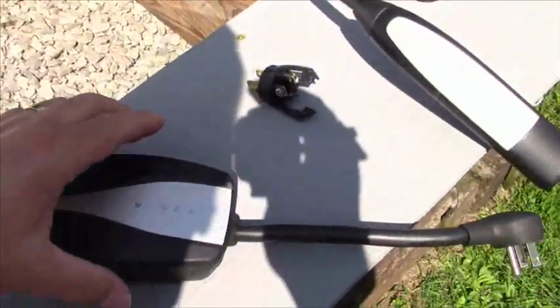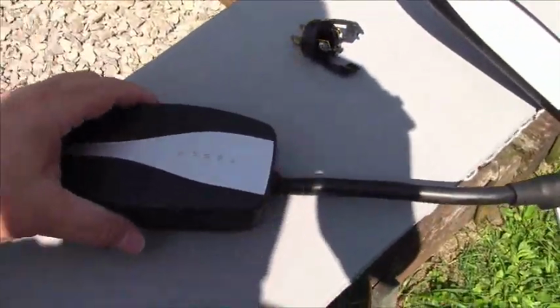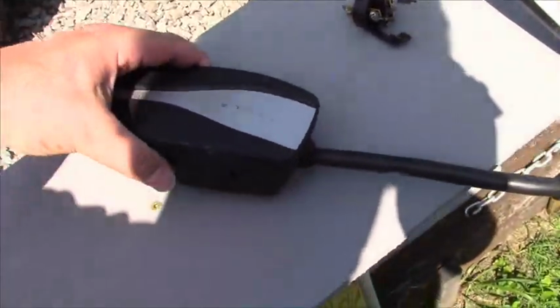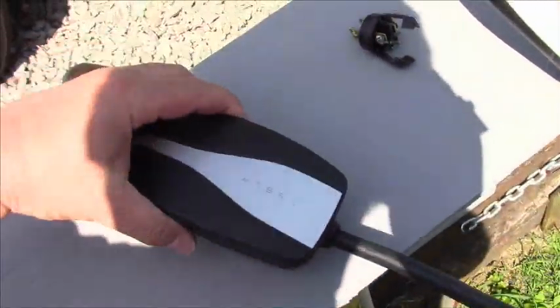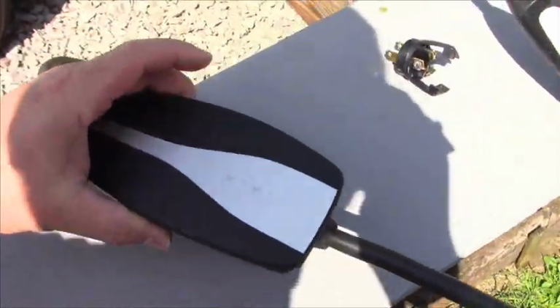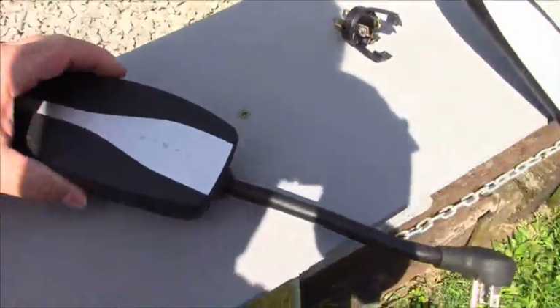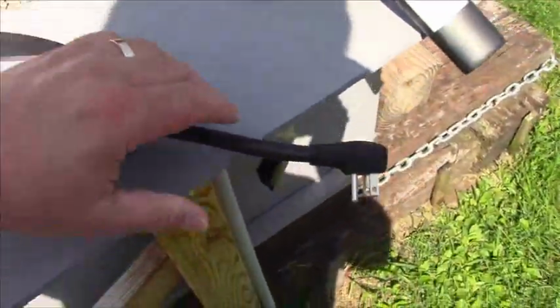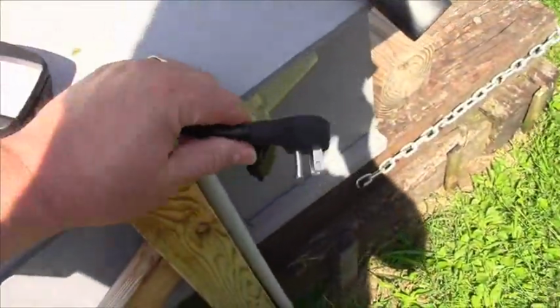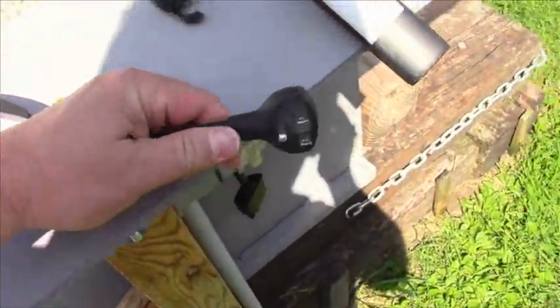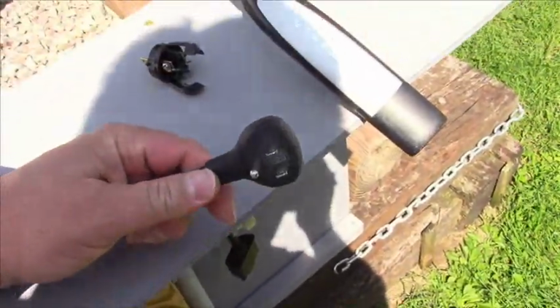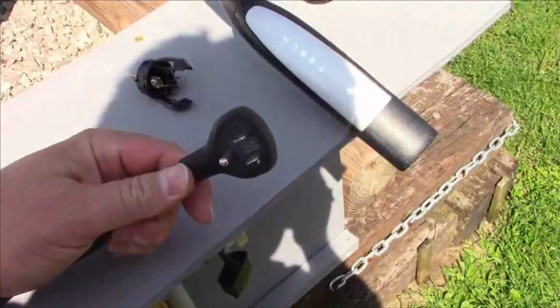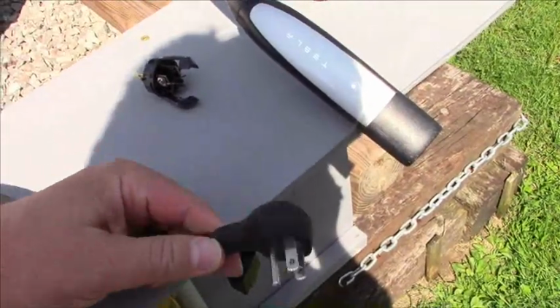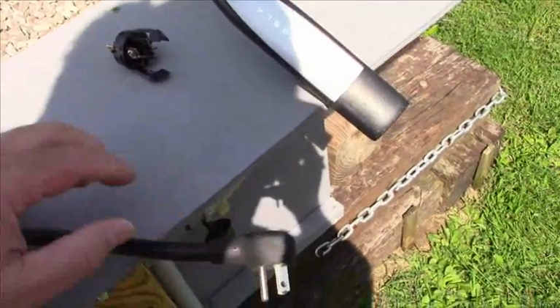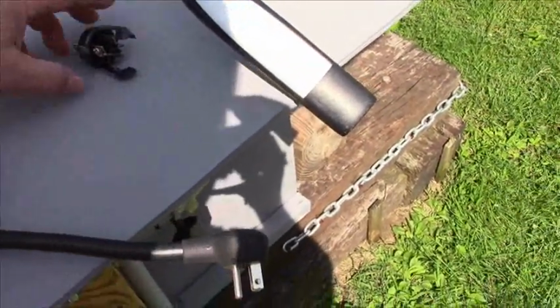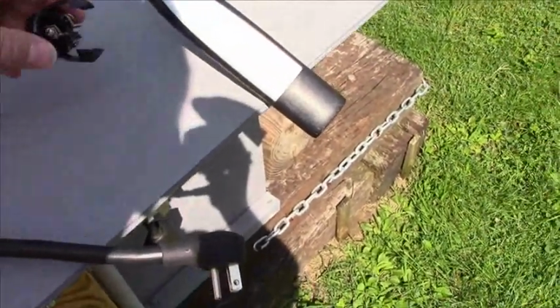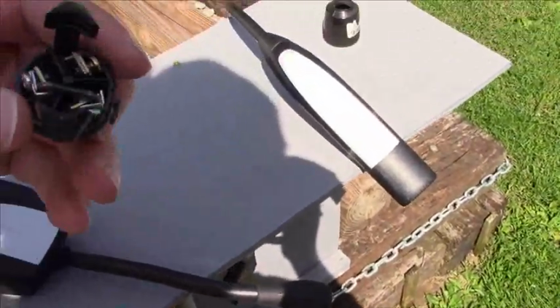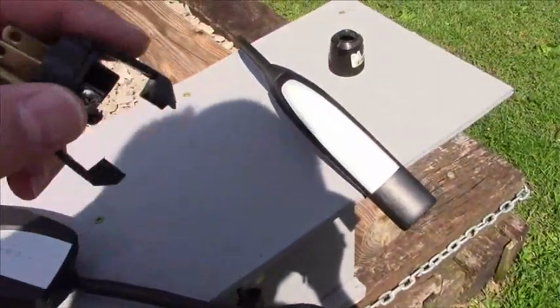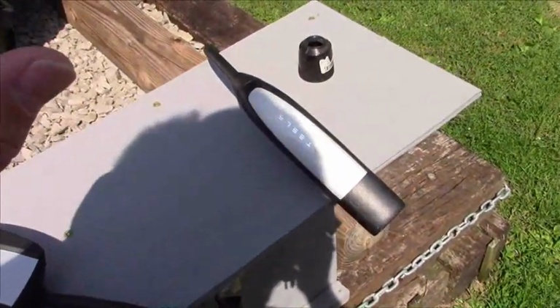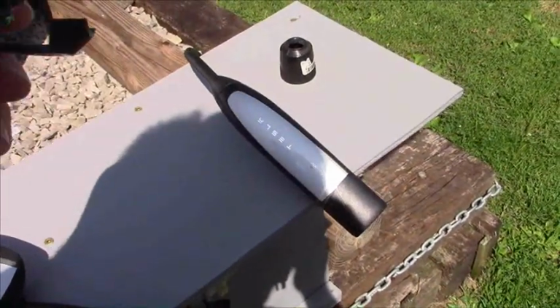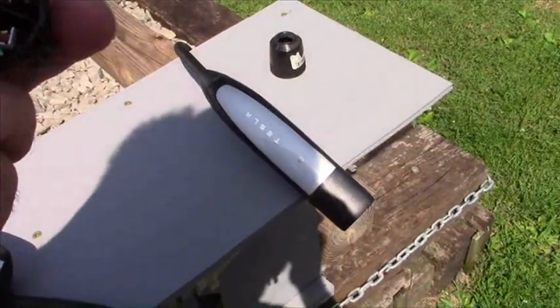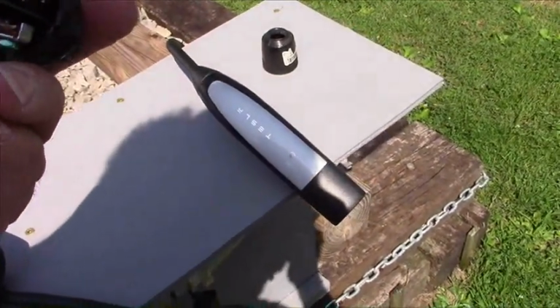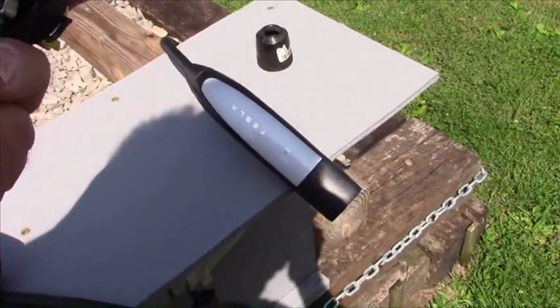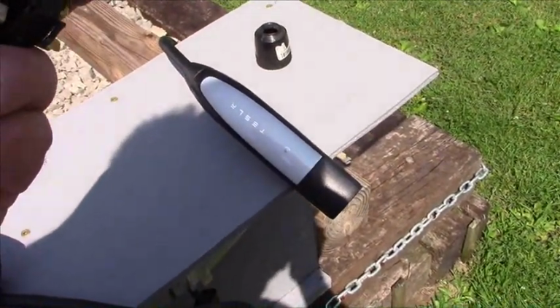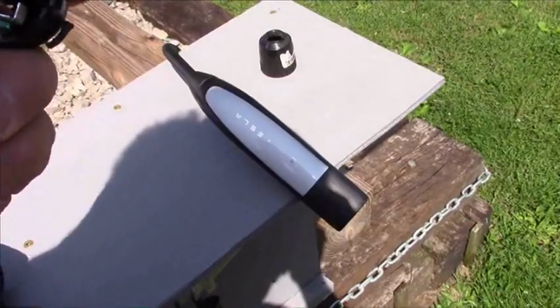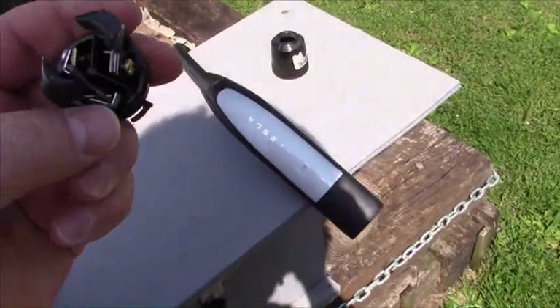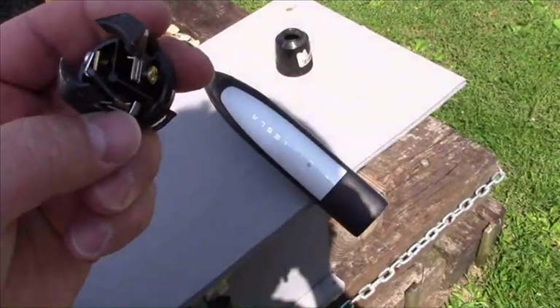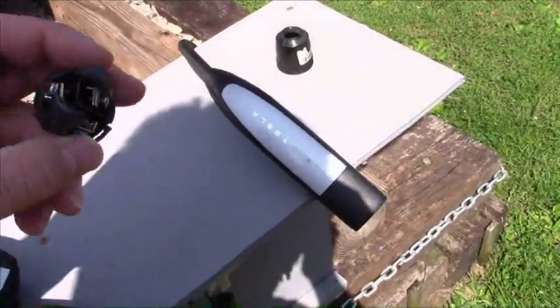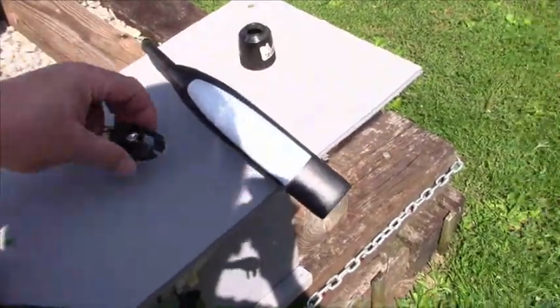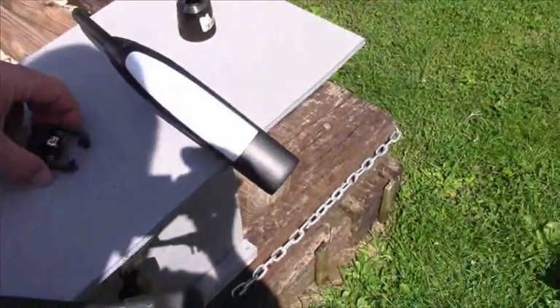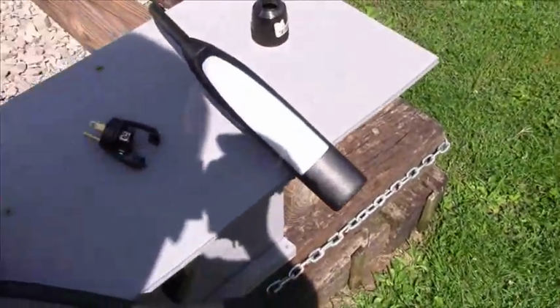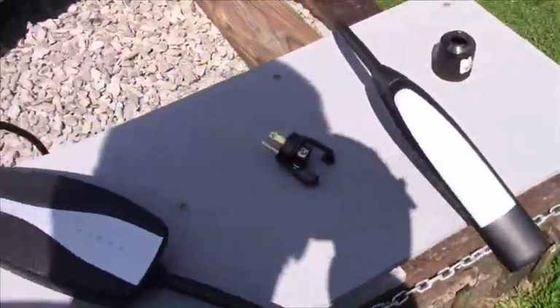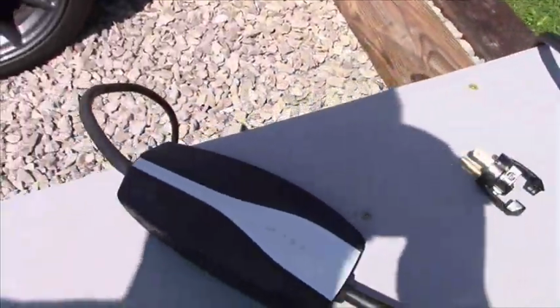Here's what we have: a standard charge adapter with a 5-15 plug, and a special jumper plug to tie the neutral and the ground together. That's what will allow it to work.